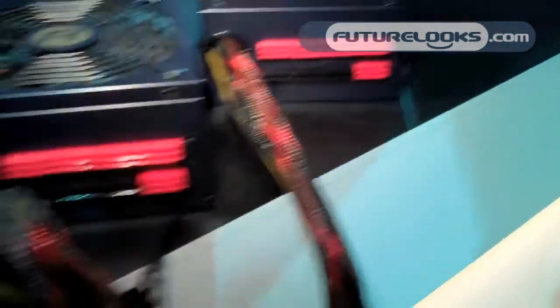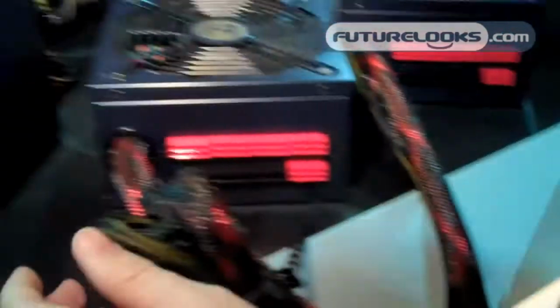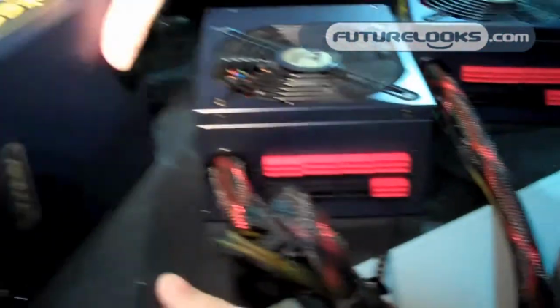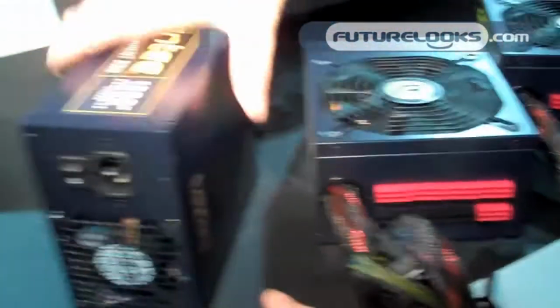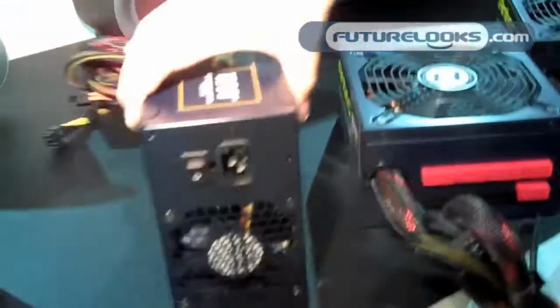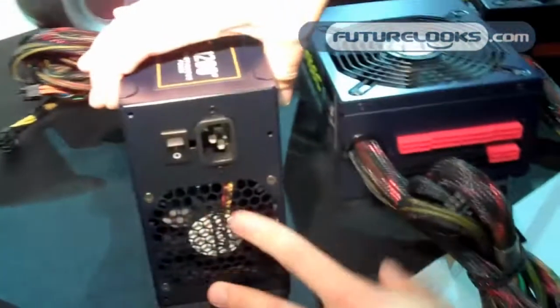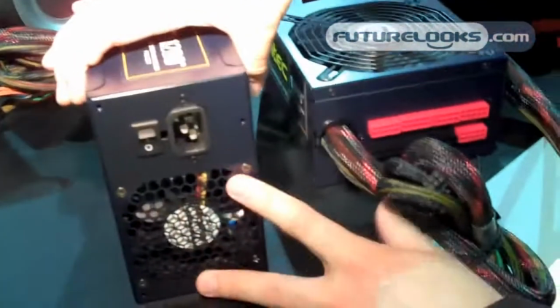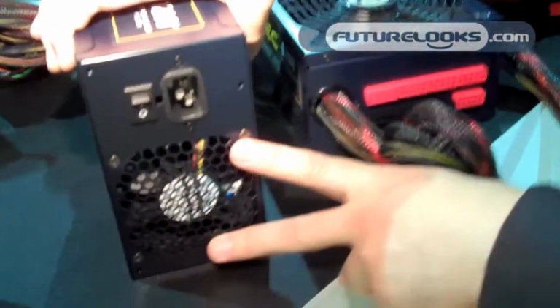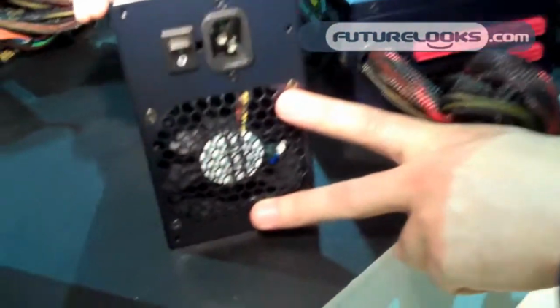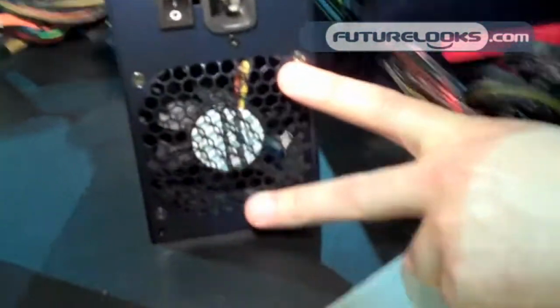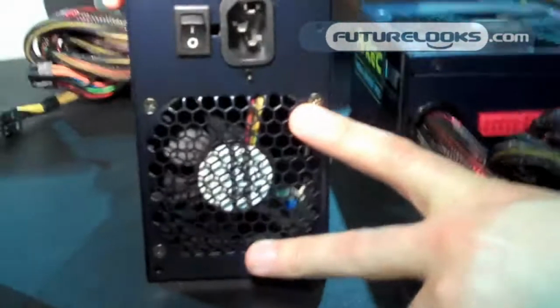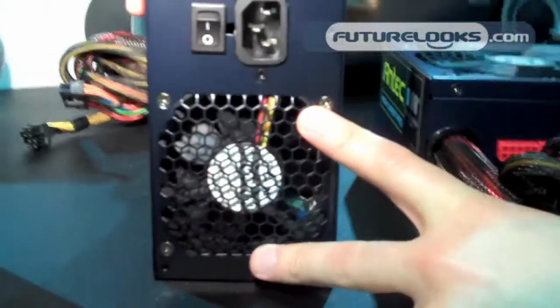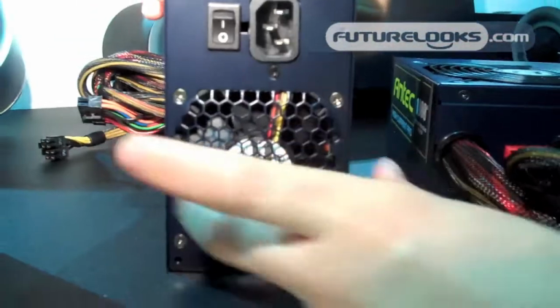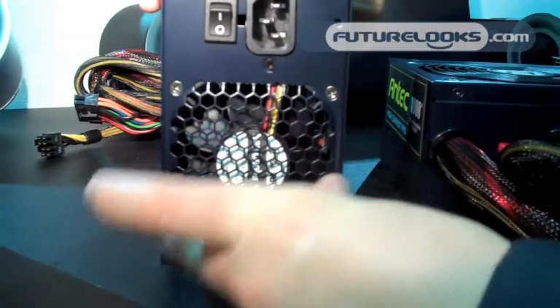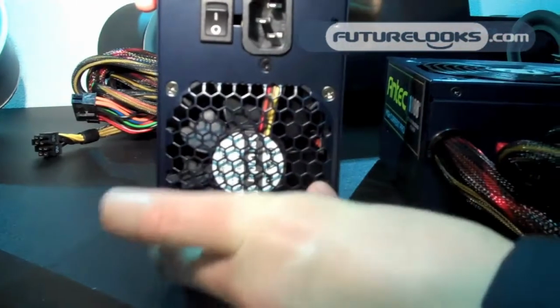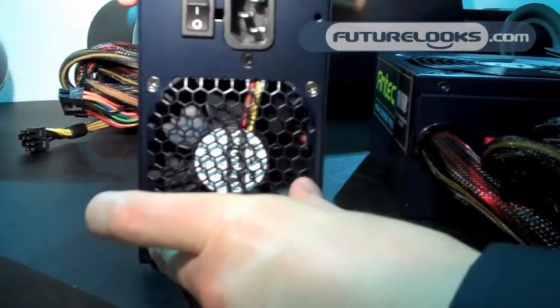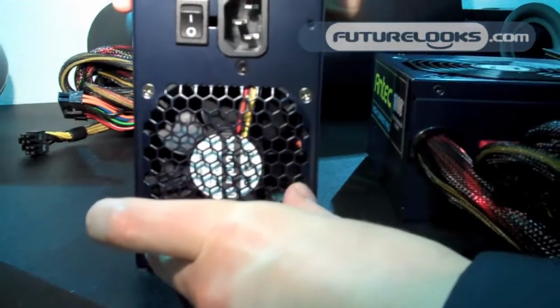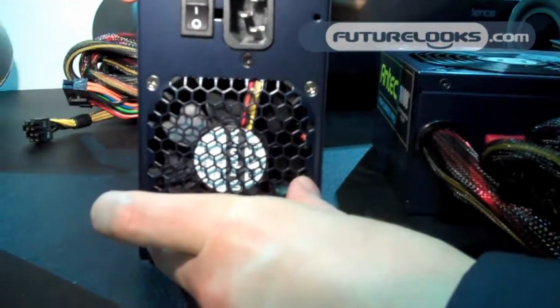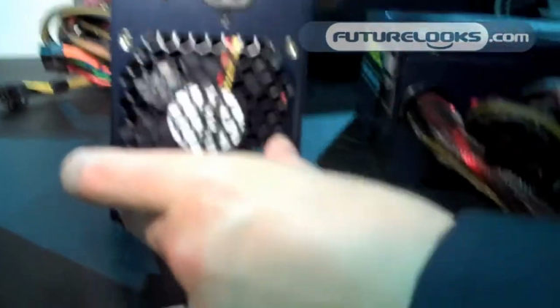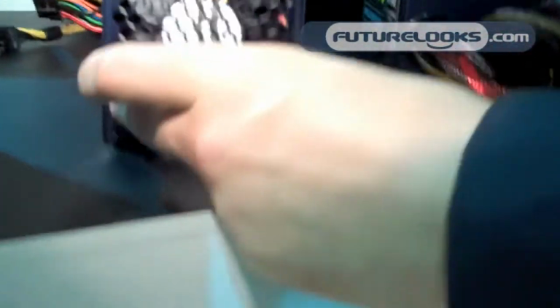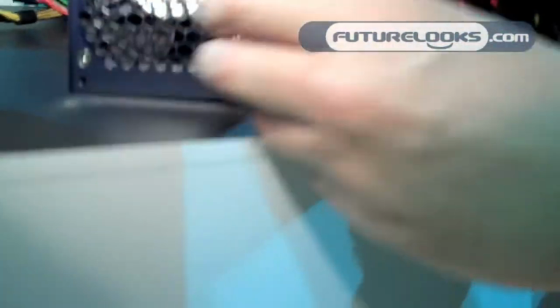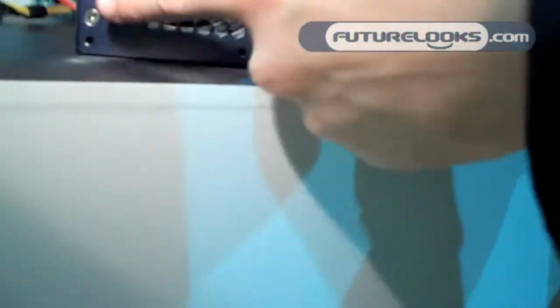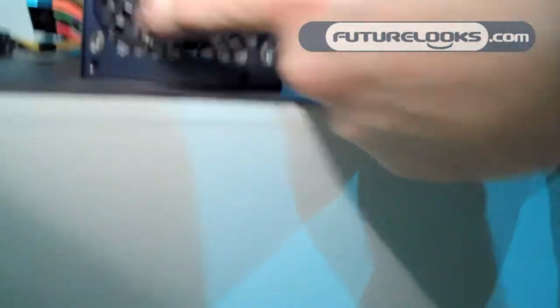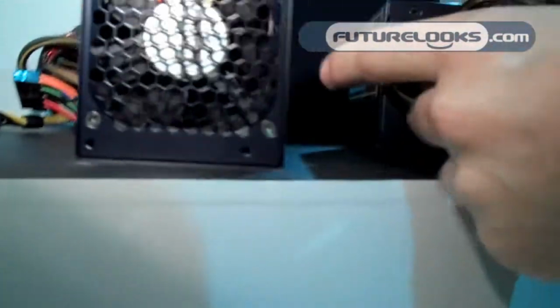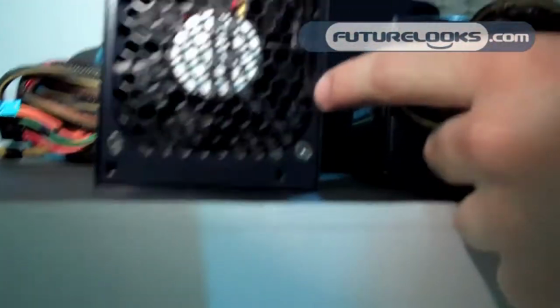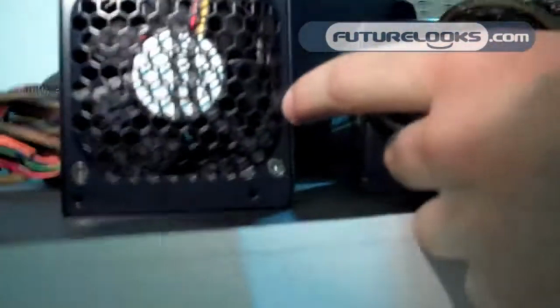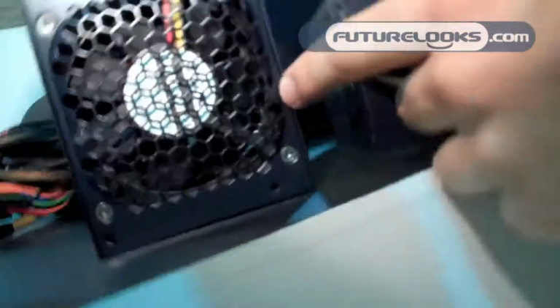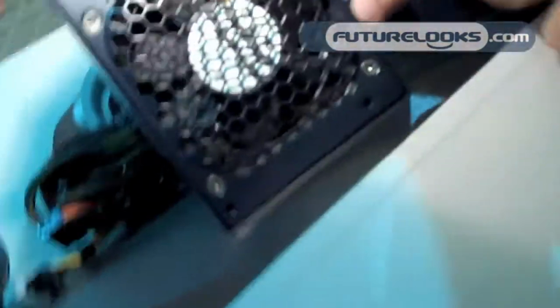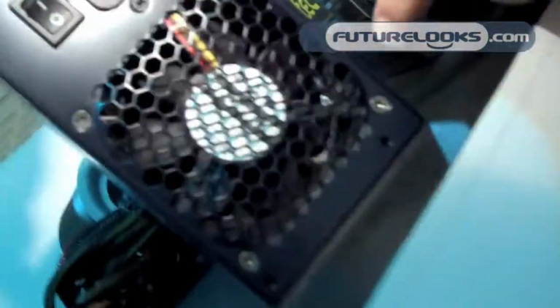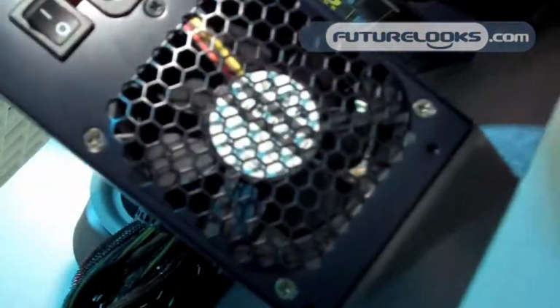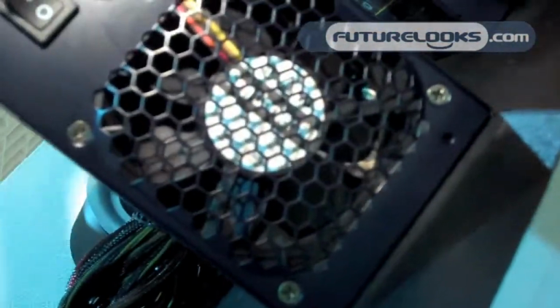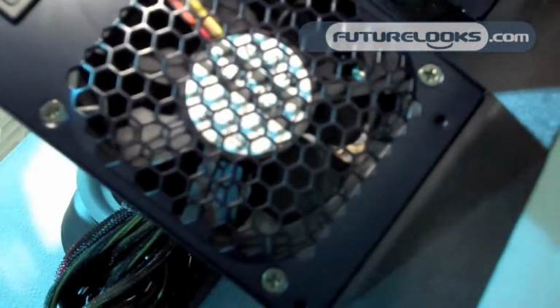The 1200 watt comes with an 8cm fan. We have a double PCB — one's up here, one's down there, you can see. Primary, secondary.